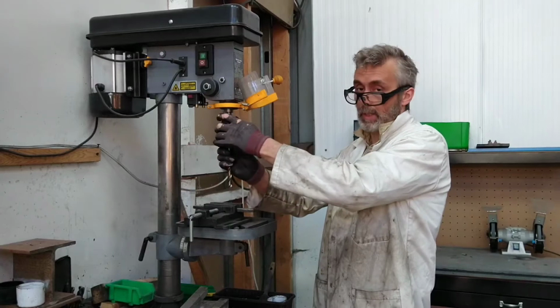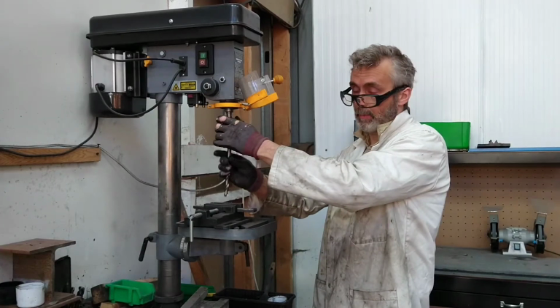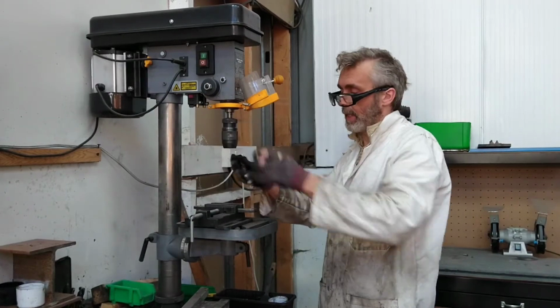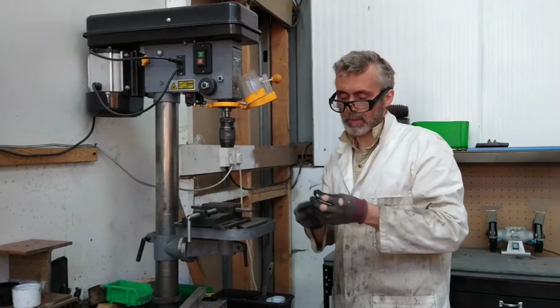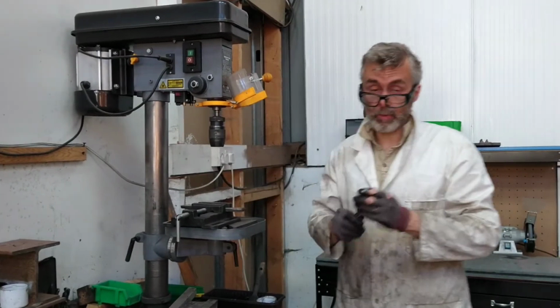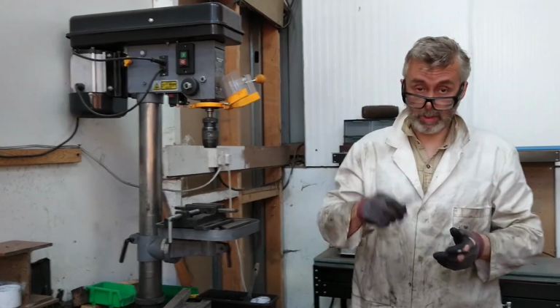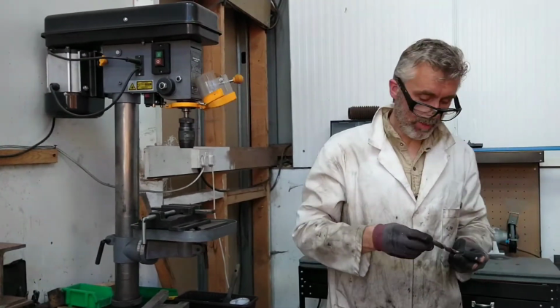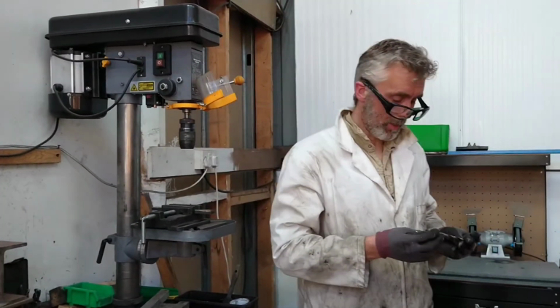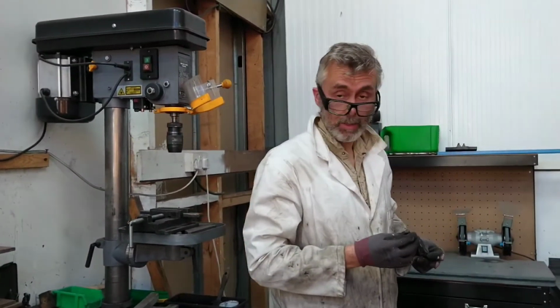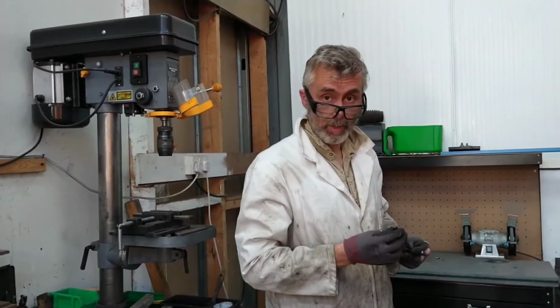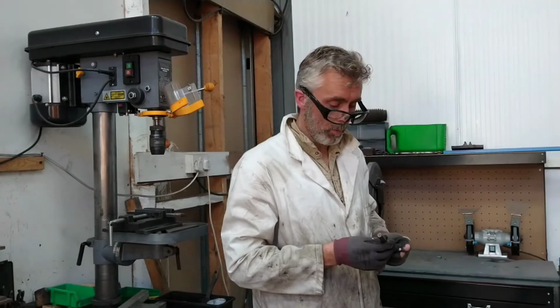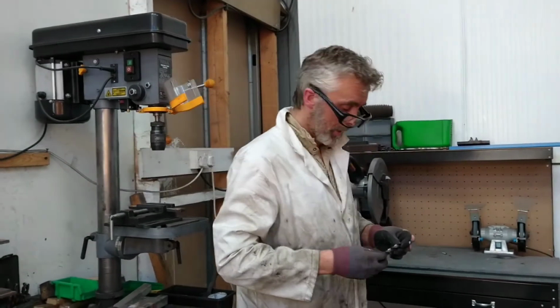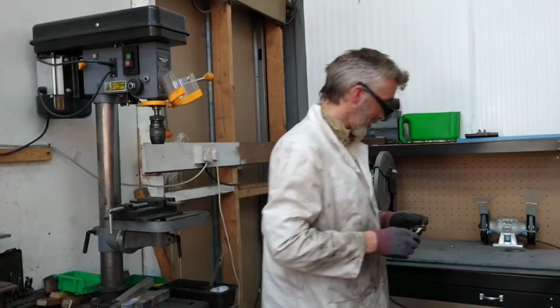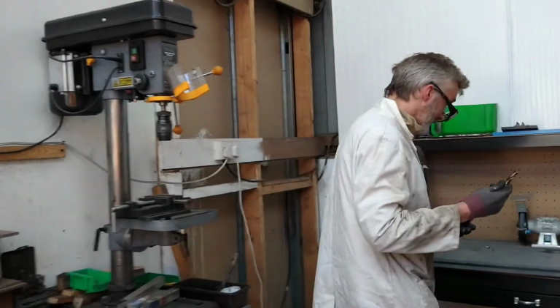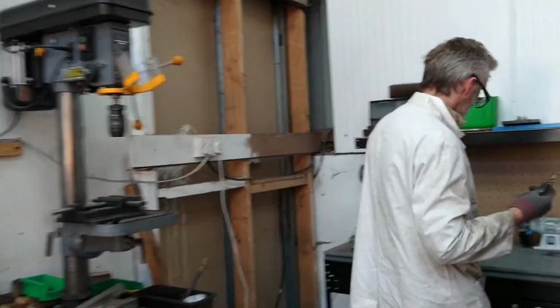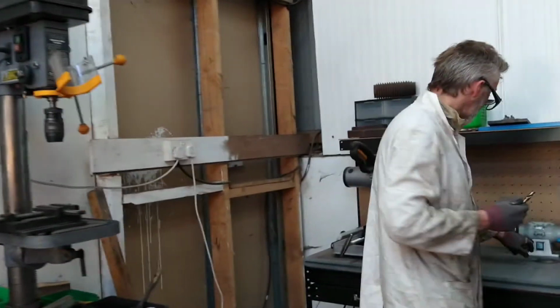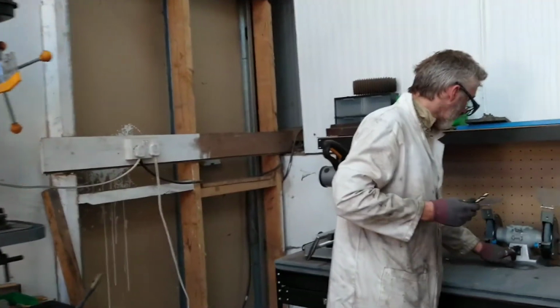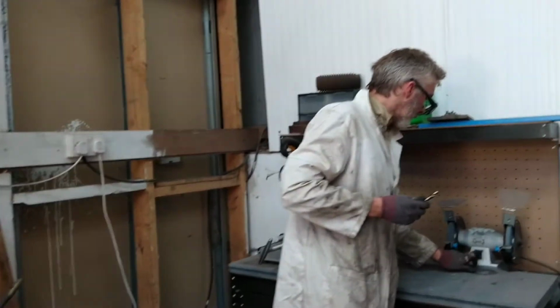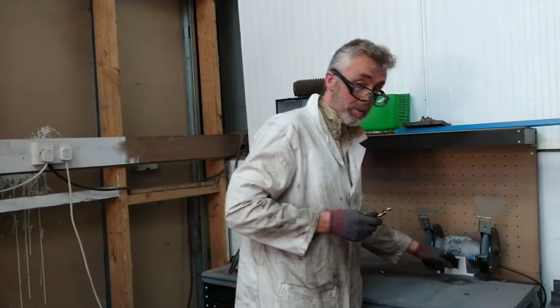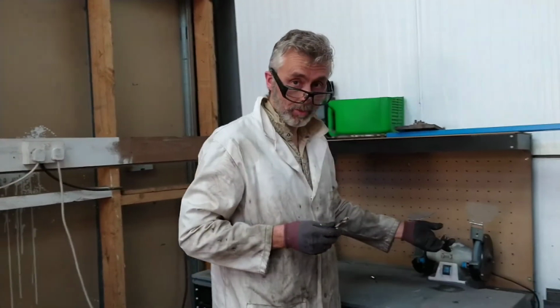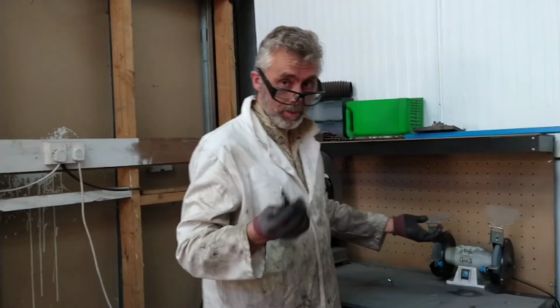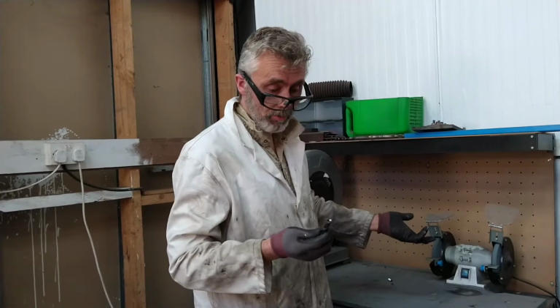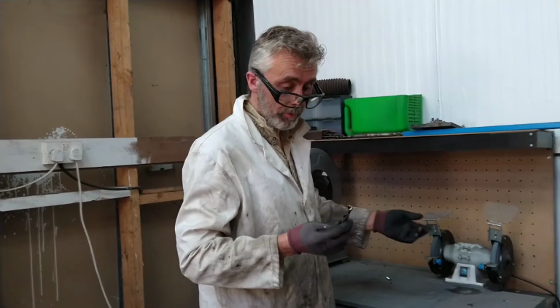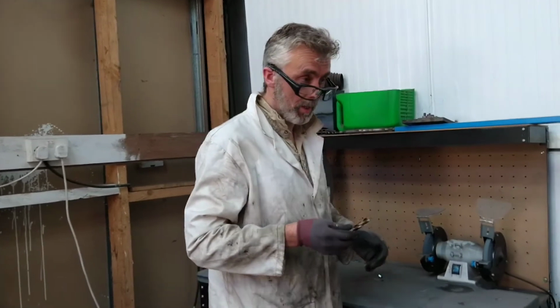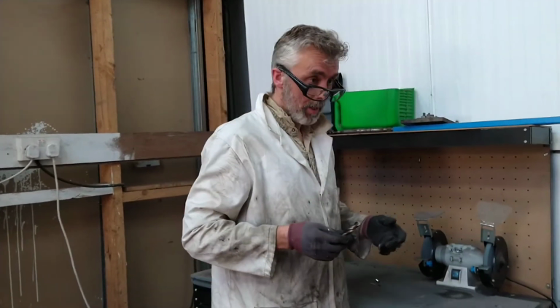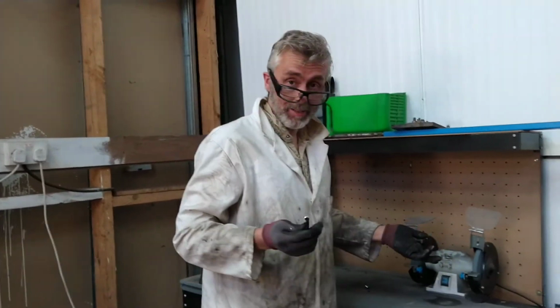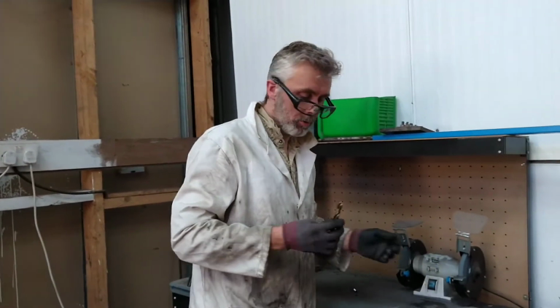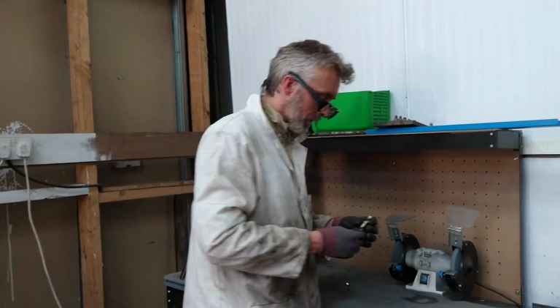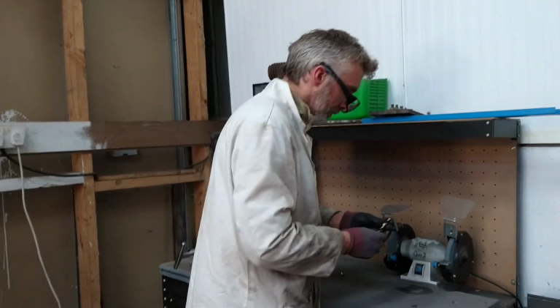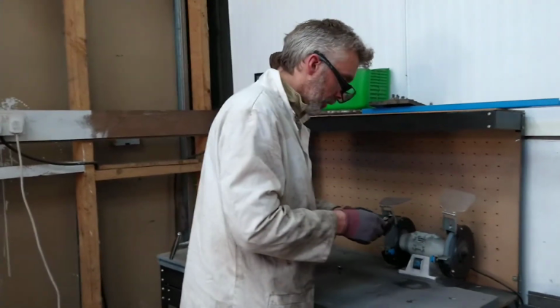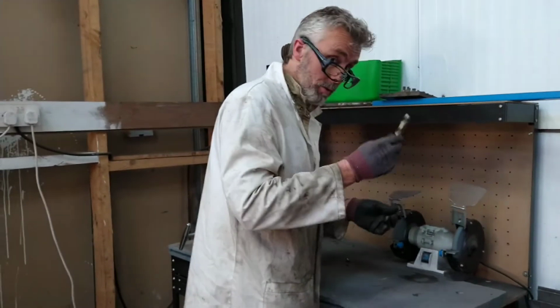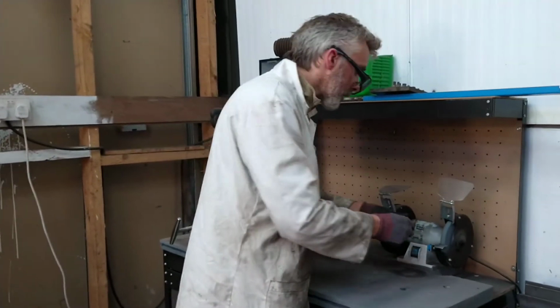Now people have been saying about drill sharpening that it's quicker to go and buy a new one. Well it really doesn't take that long to sharpen one. Not only can you use a bench grinder, but you can use an angle grinder, a sander, or all sorts of things. You just have to do the two edges.